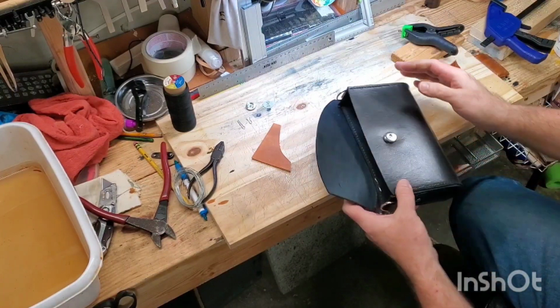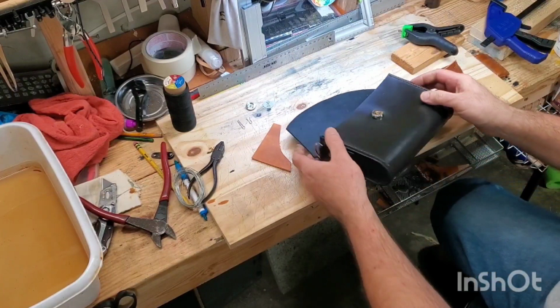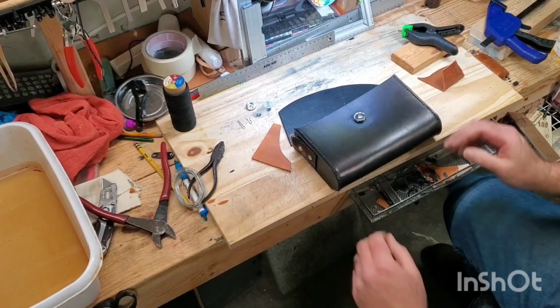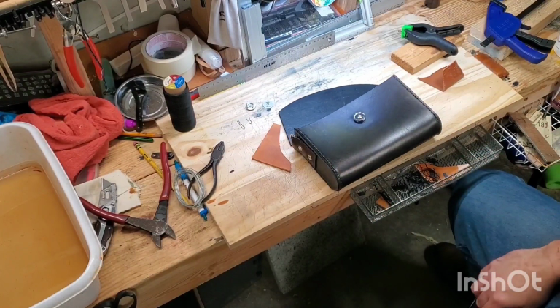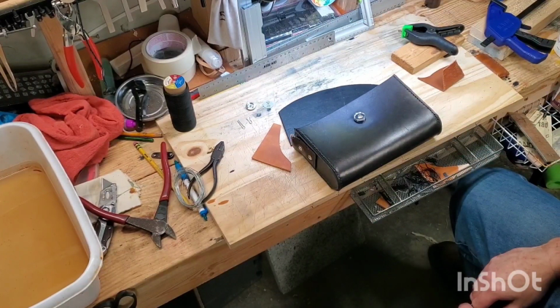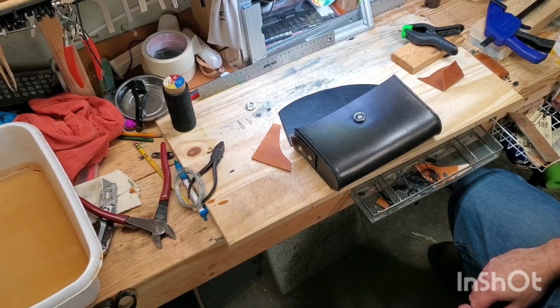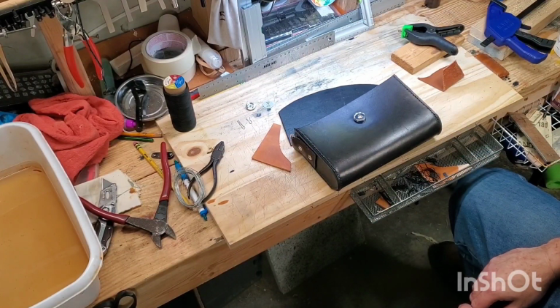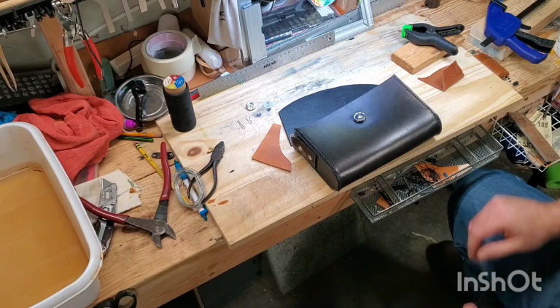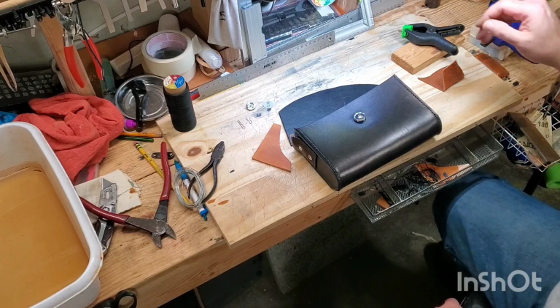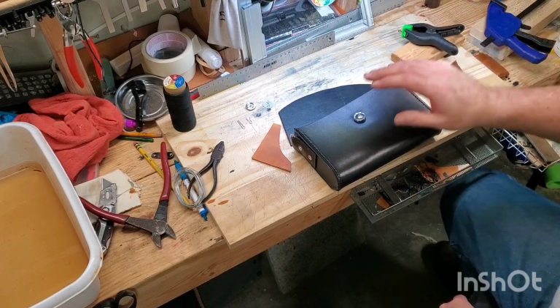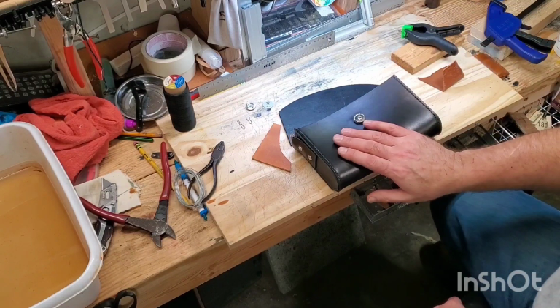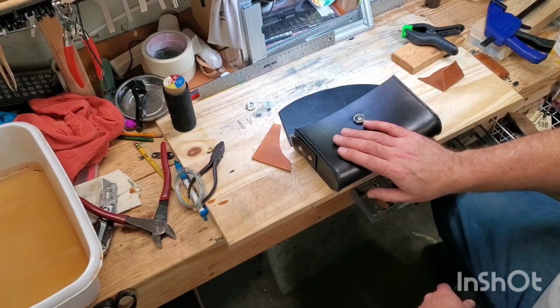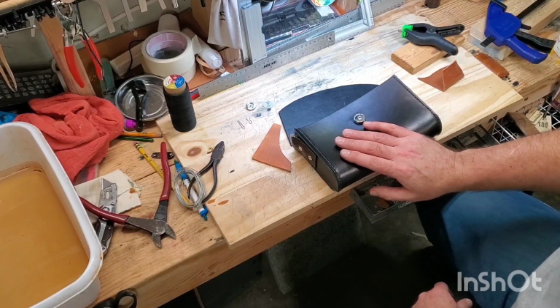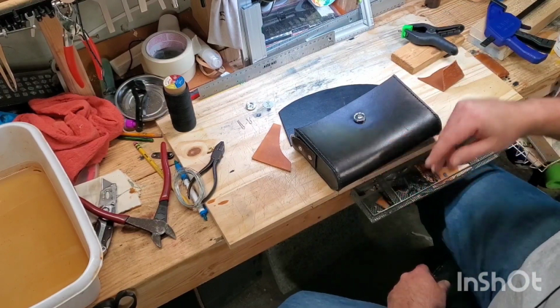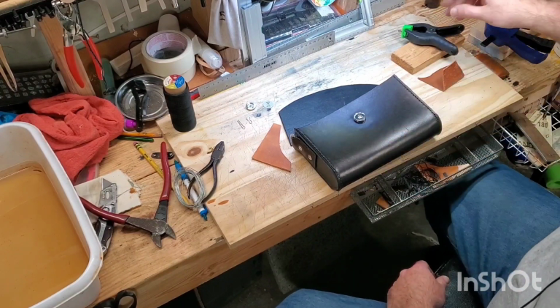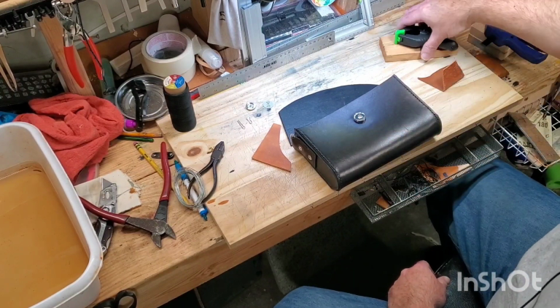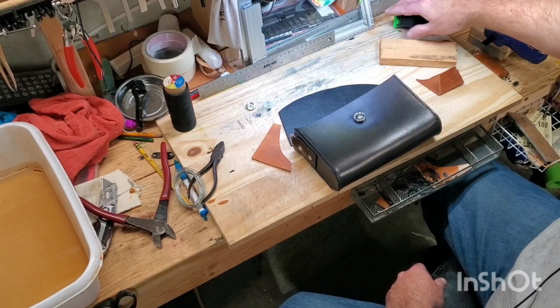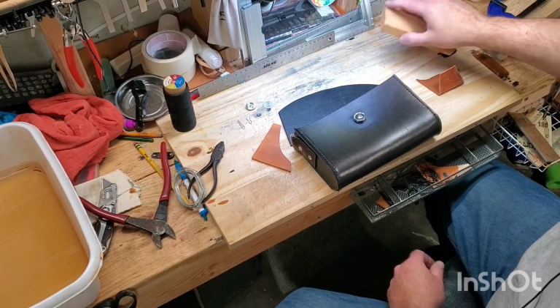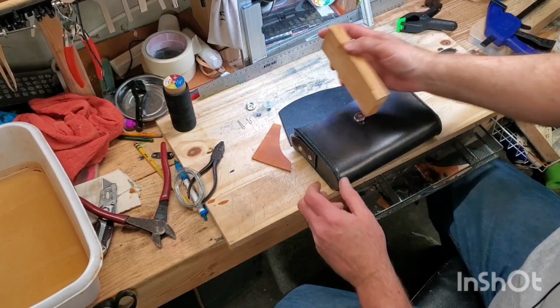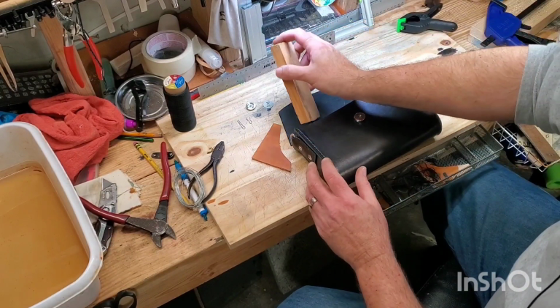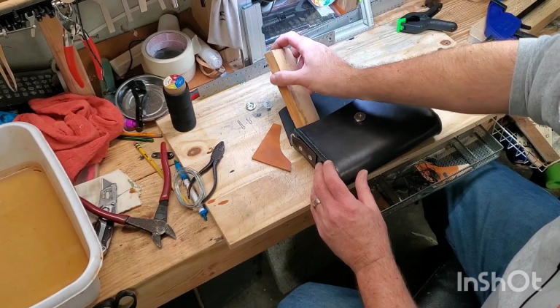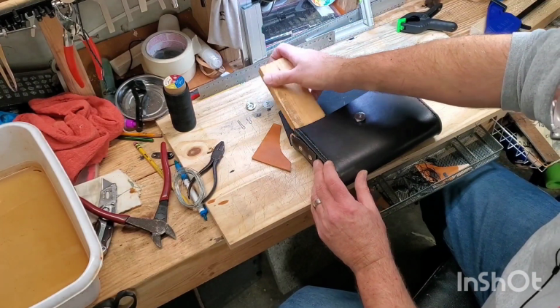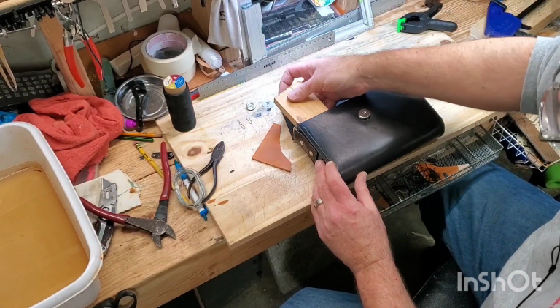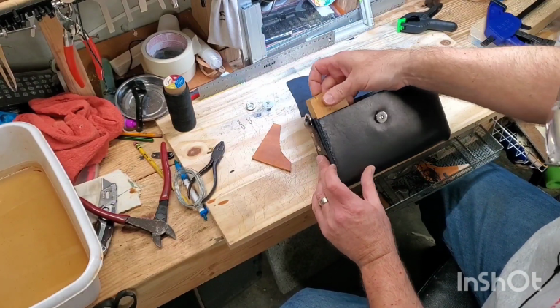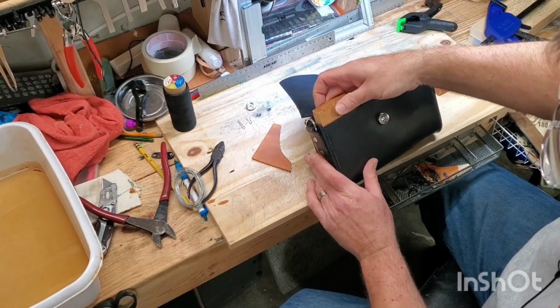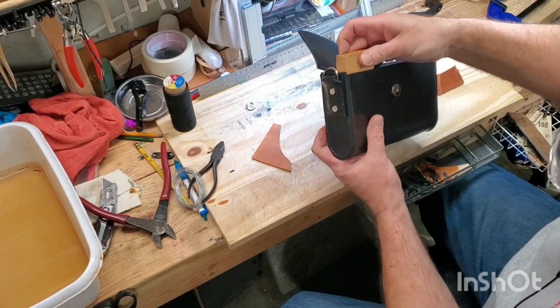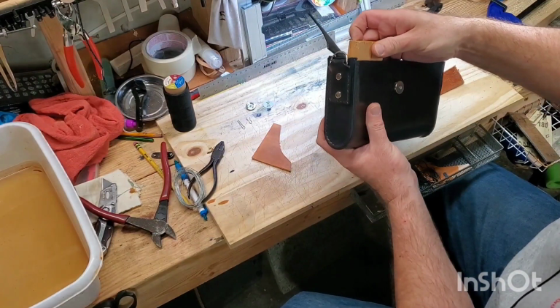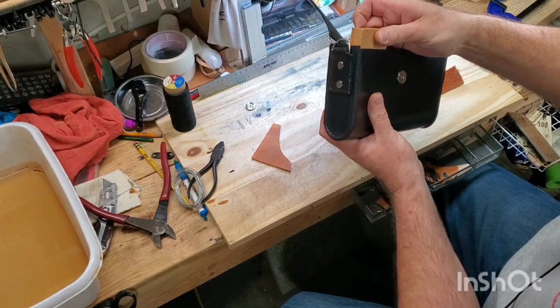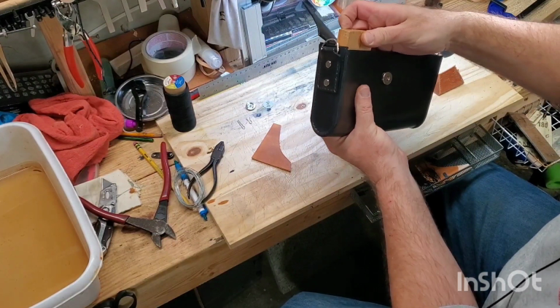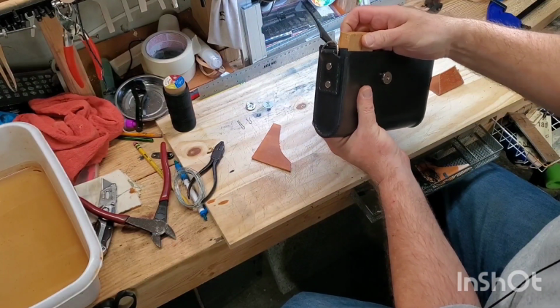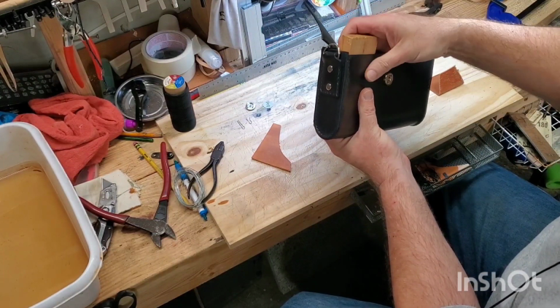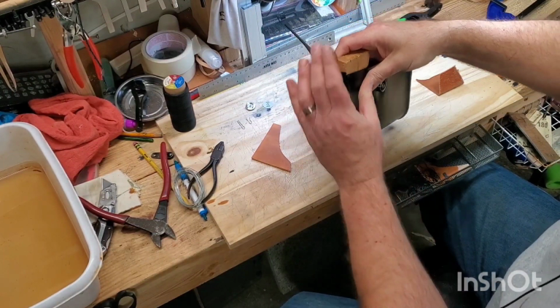By the time you get to the end, you can pull those out and you're good. If you're working with a fine leather good and you can't really get mars all over the outside of it, but you still need to use a clamp — for example, on those 45-degree stitches on those corners.